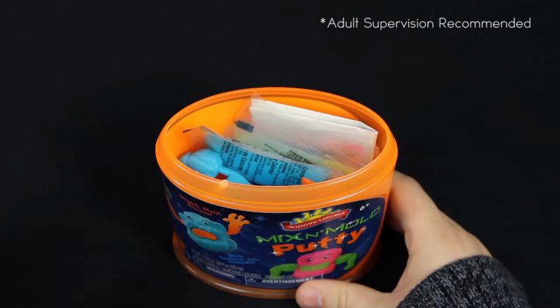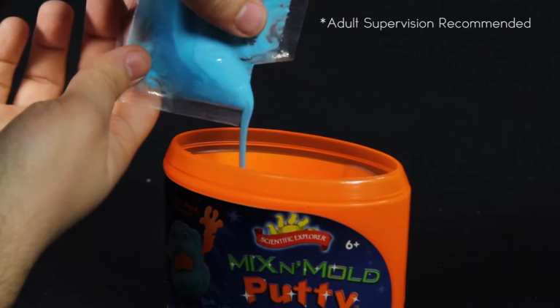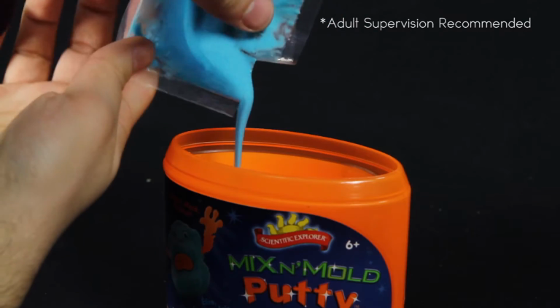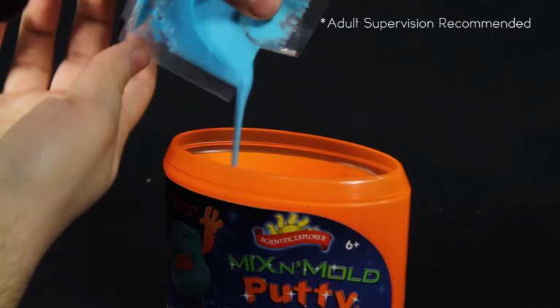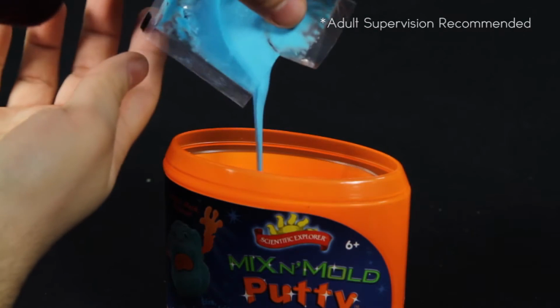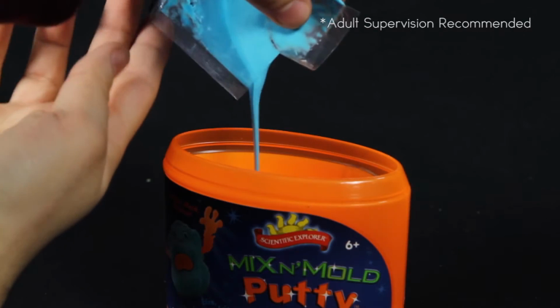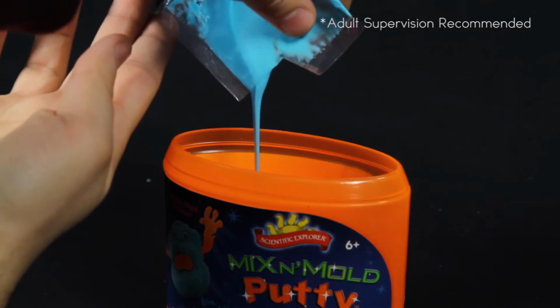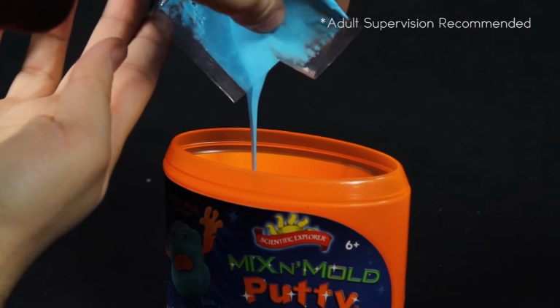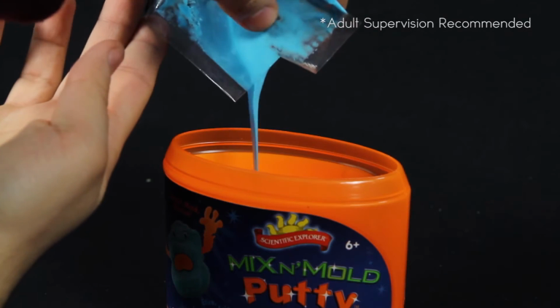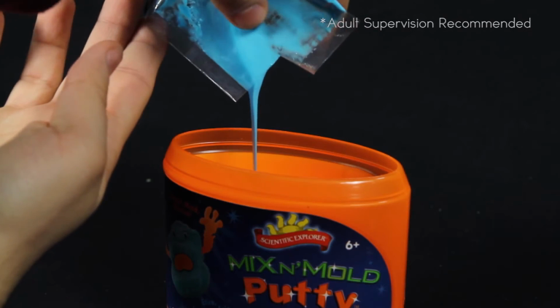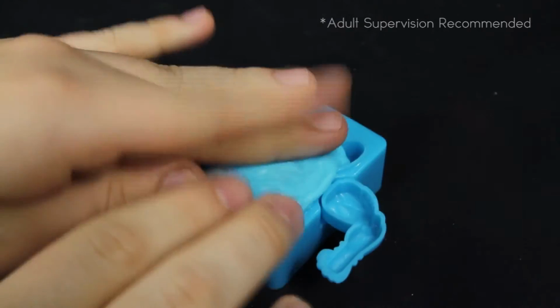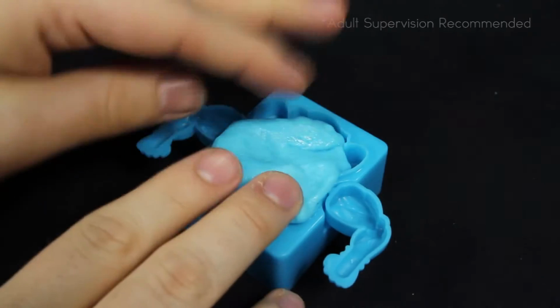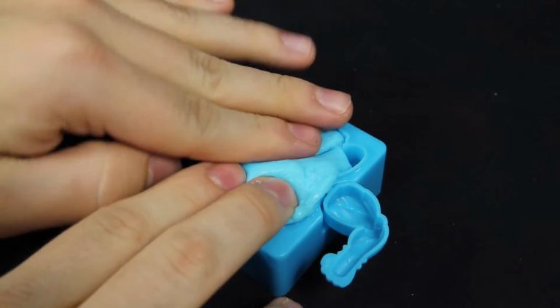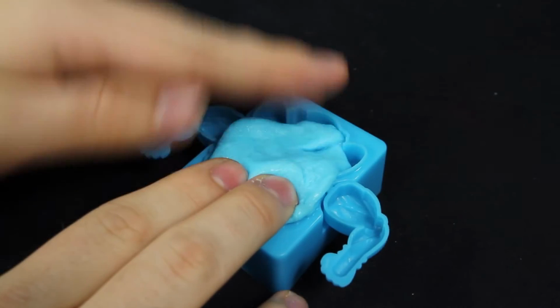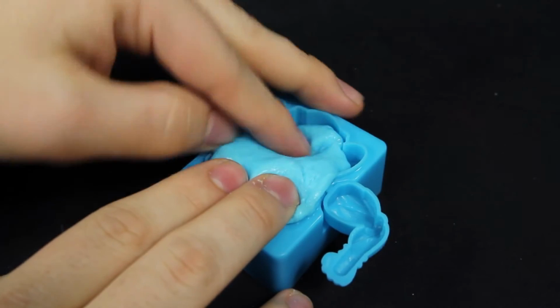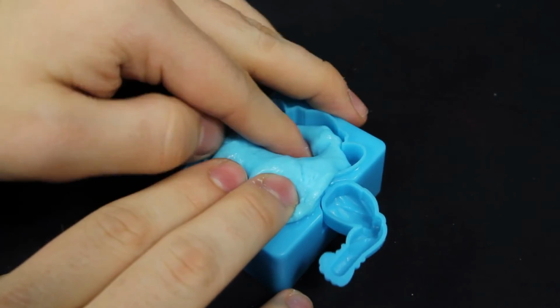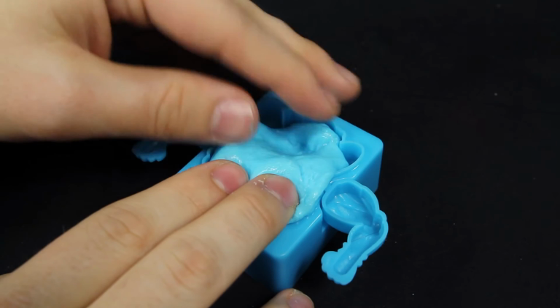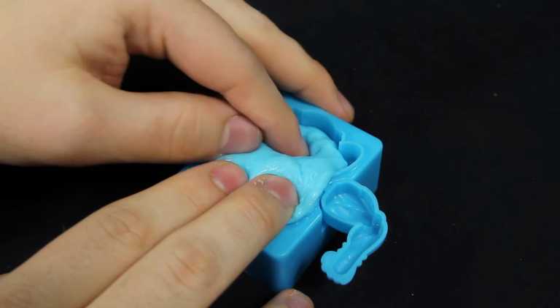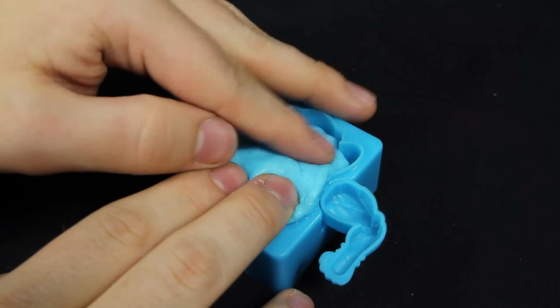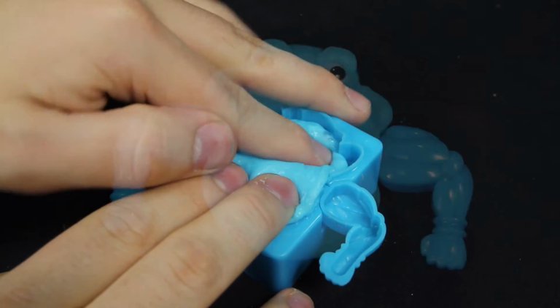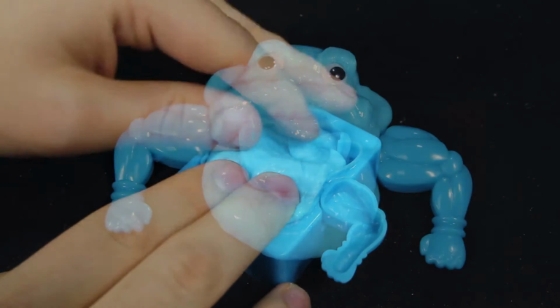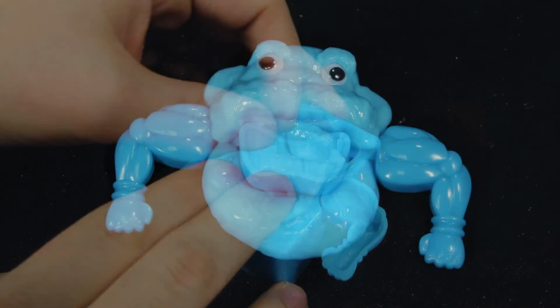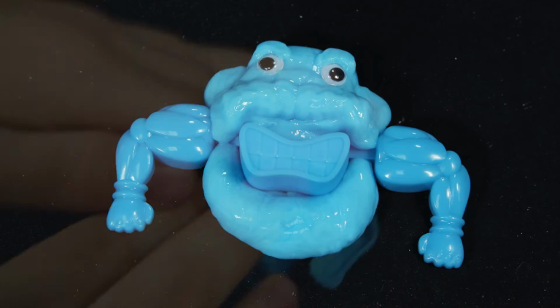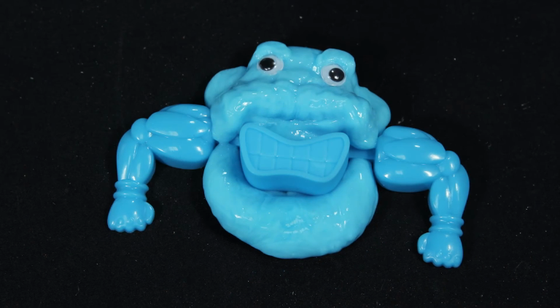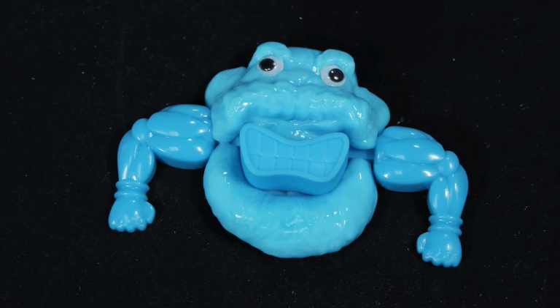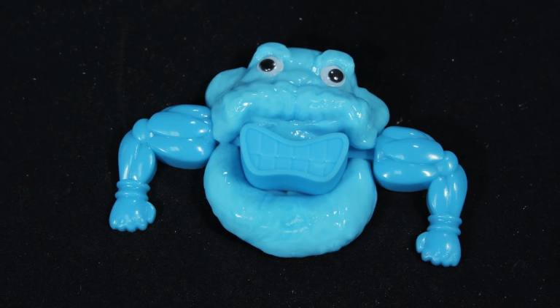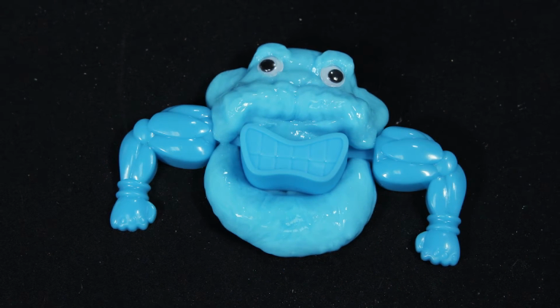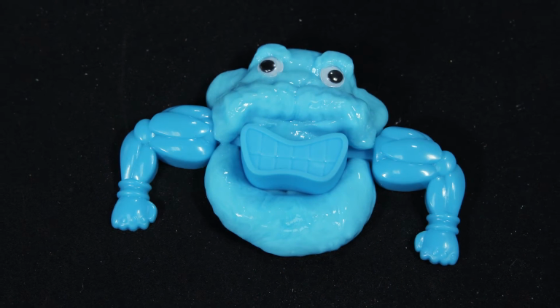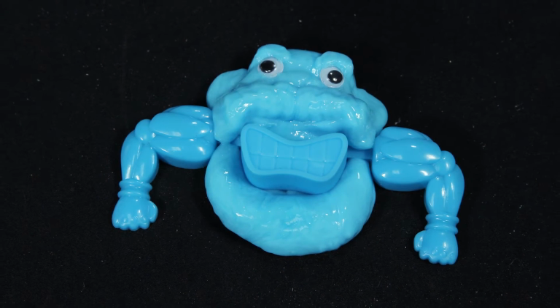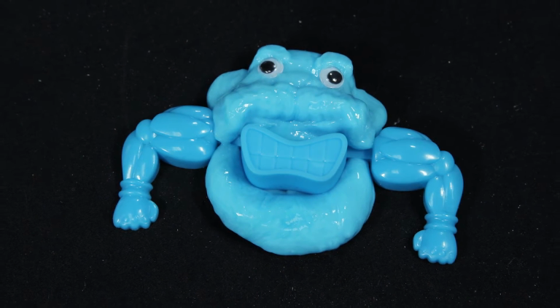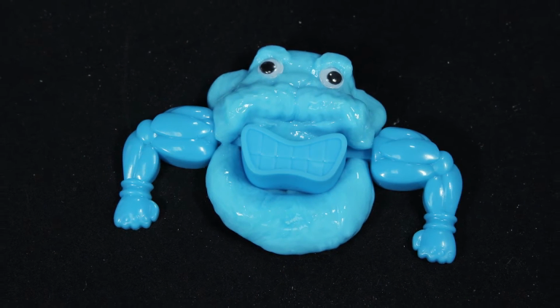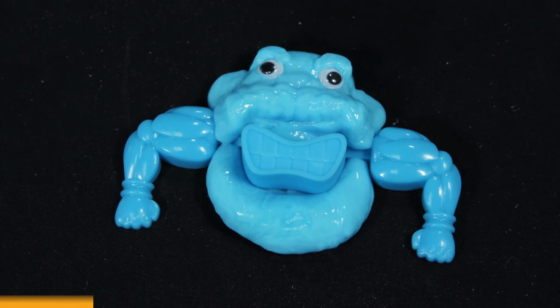Start by opening the can, mix and stir to make the putty, and then press it into the molds to make your monsters. In no time at all you'll have a homemade putty buddy to play with.